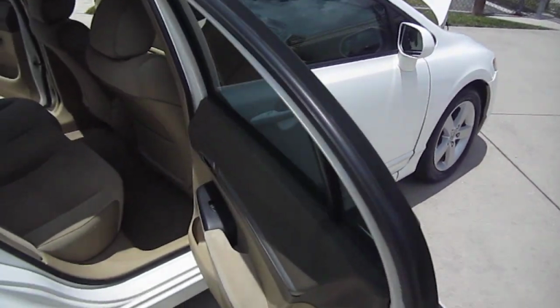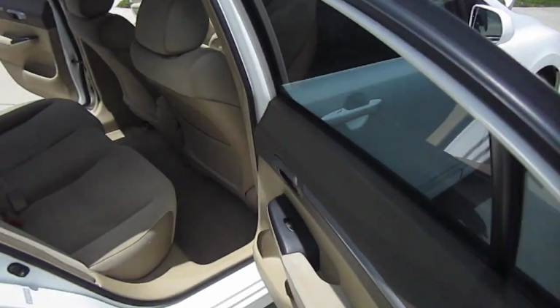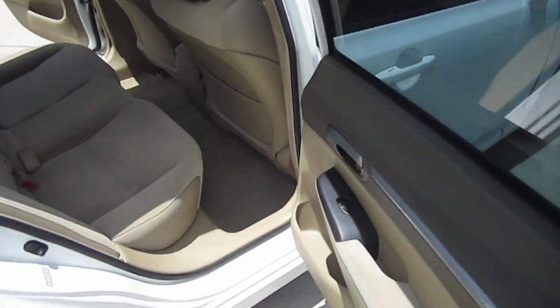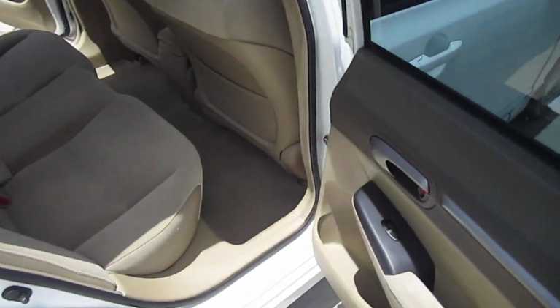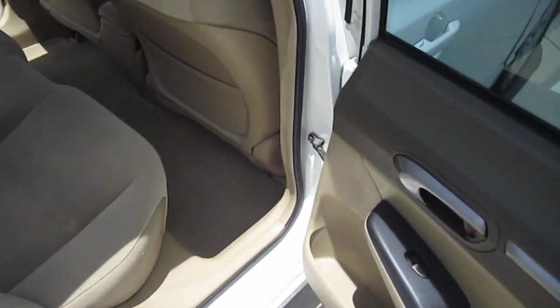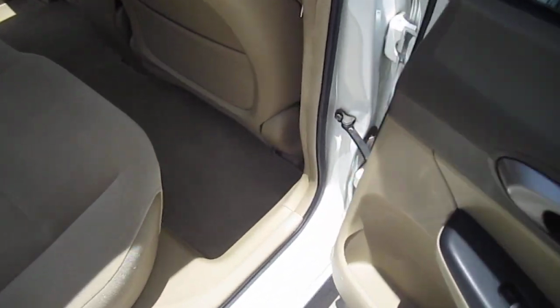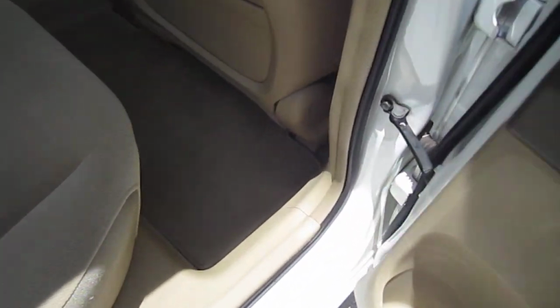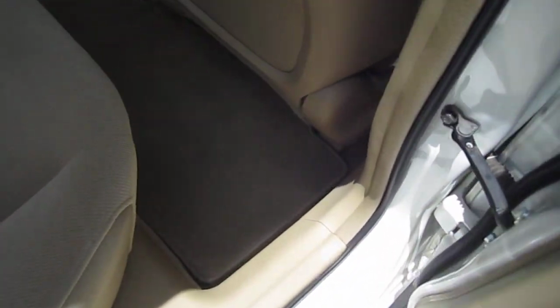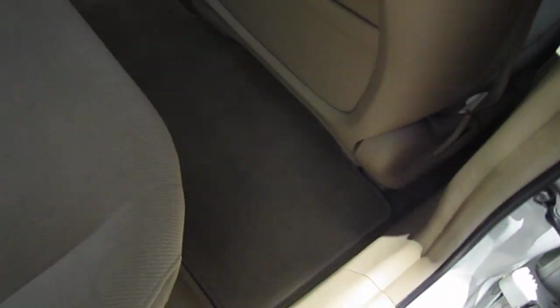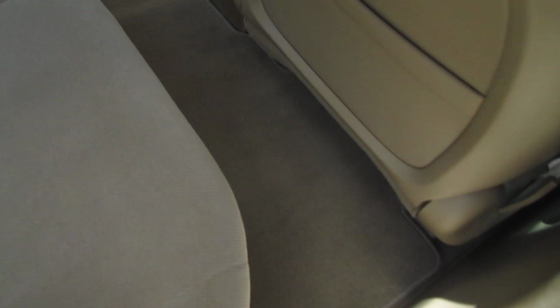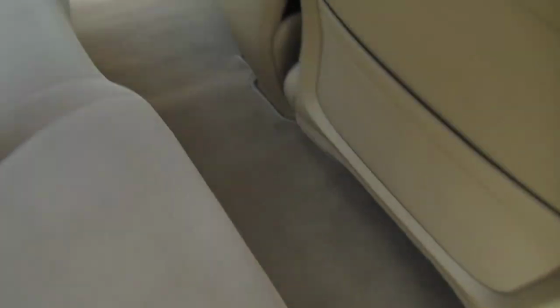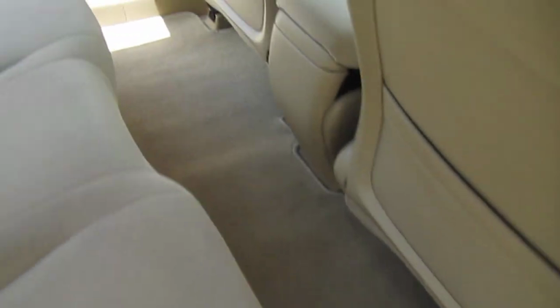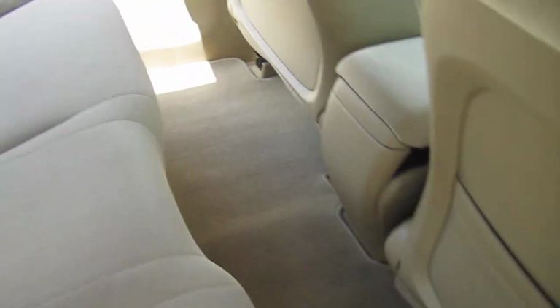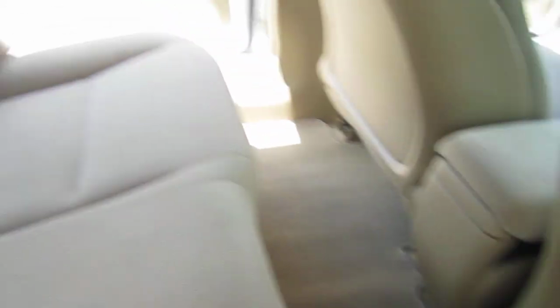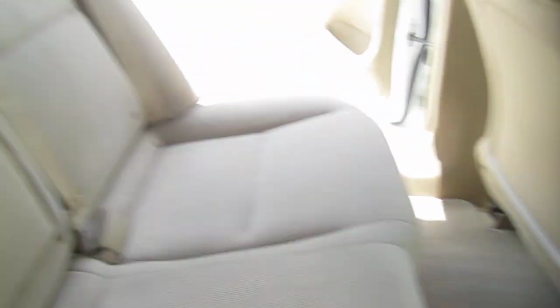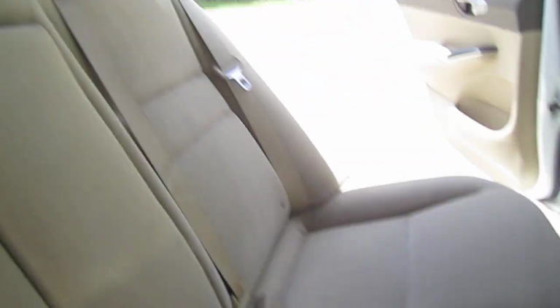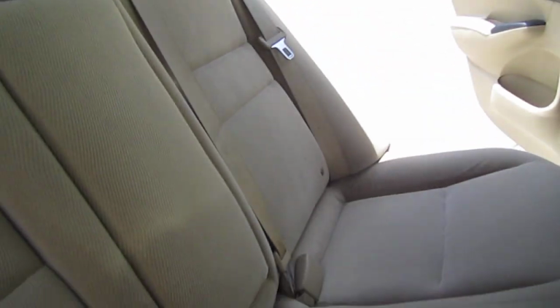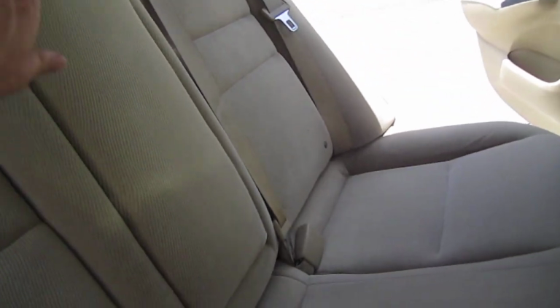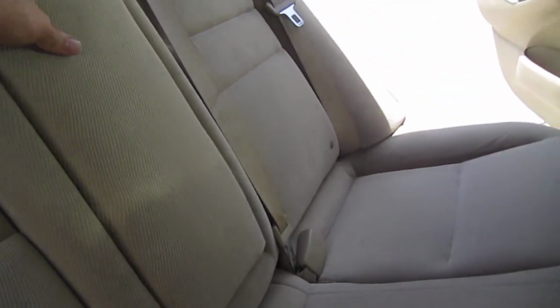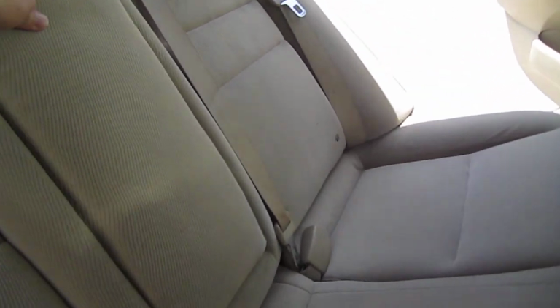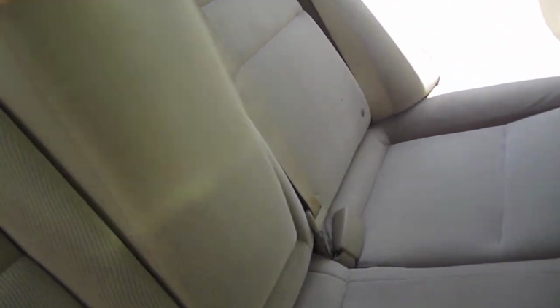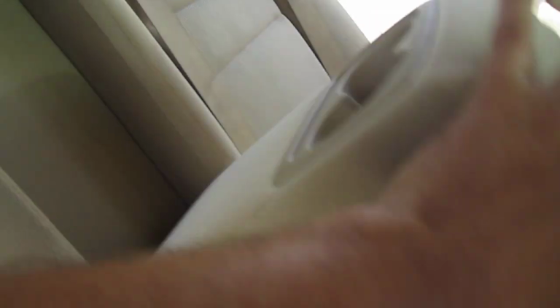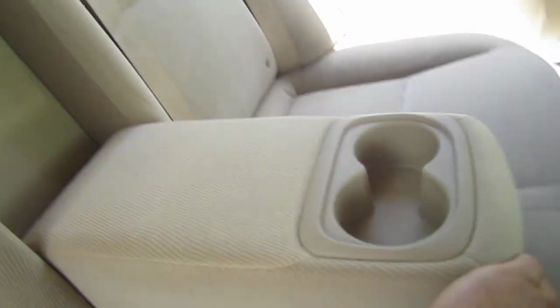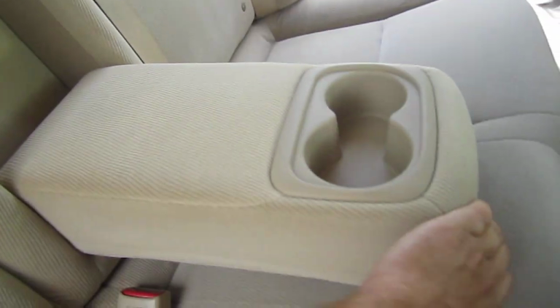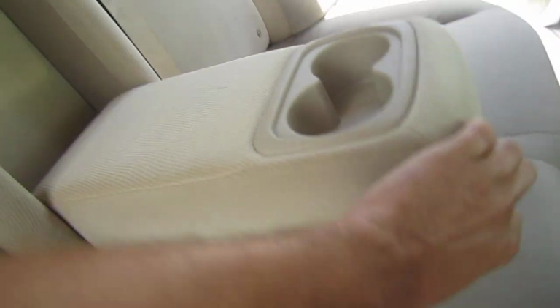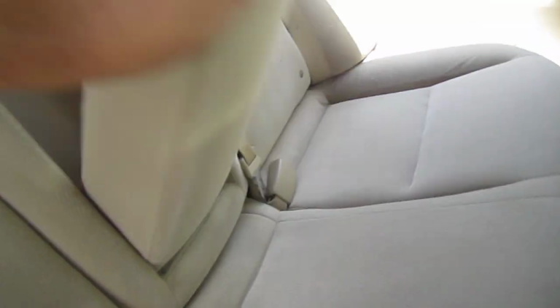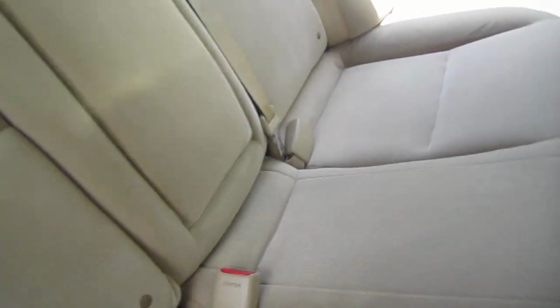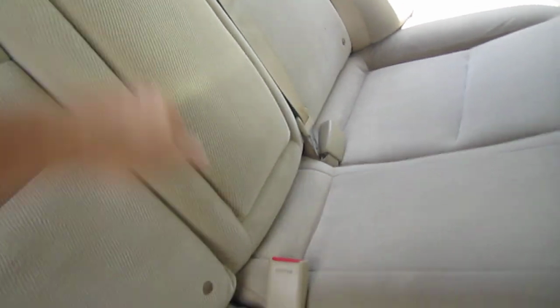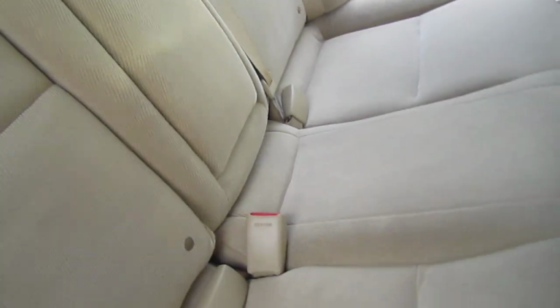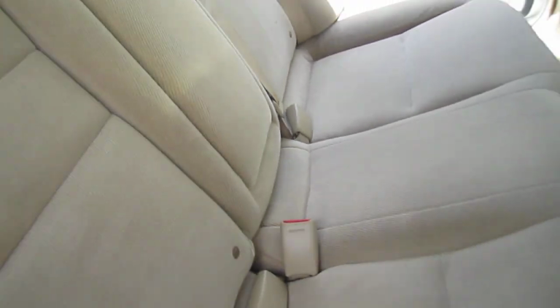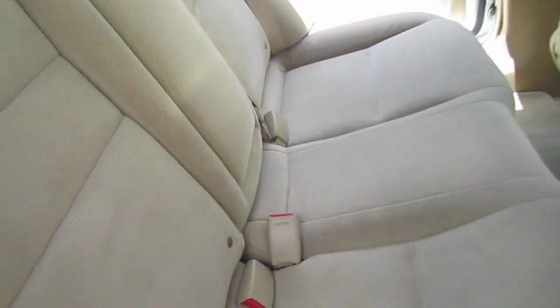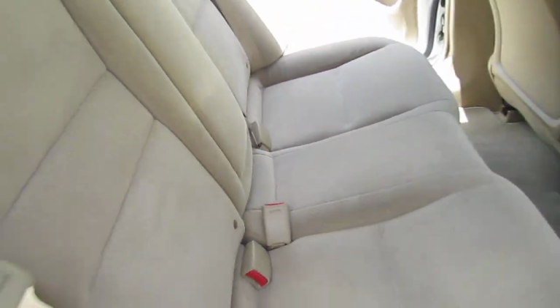I love the white on the Civic. It really transforms this car and turns it into something that's very clean. White just looks good on this body style of Civic.